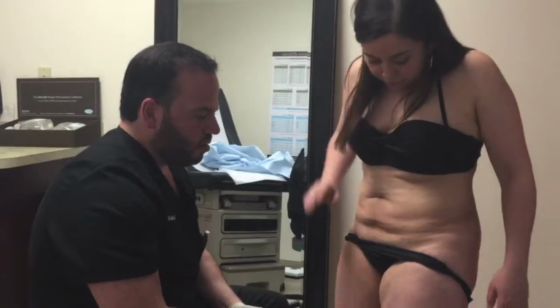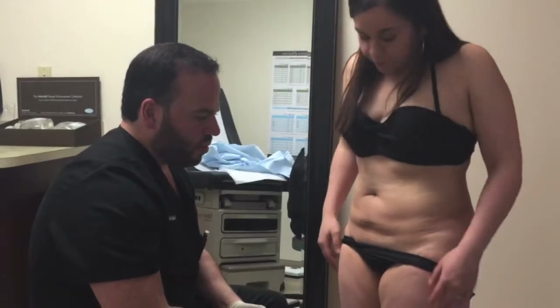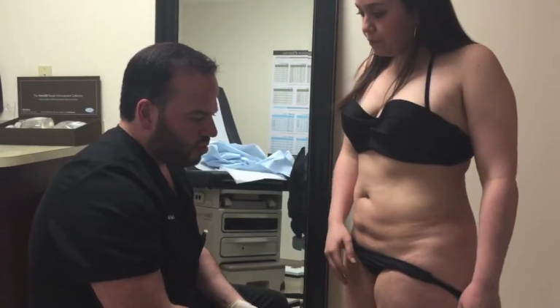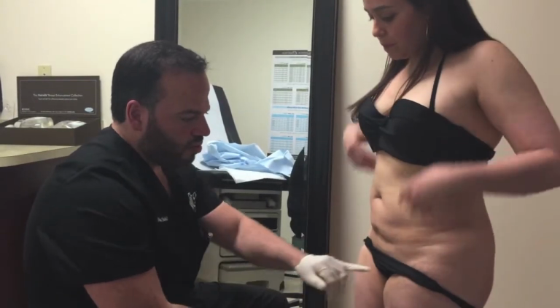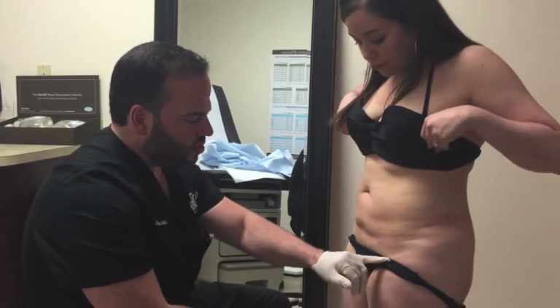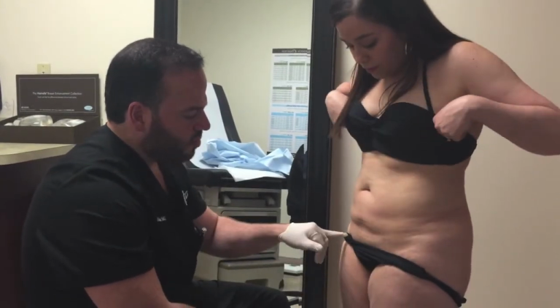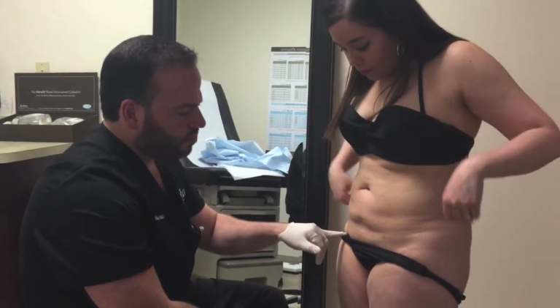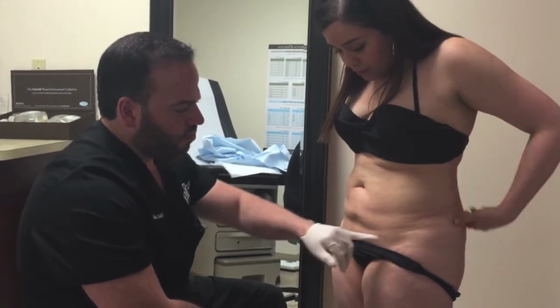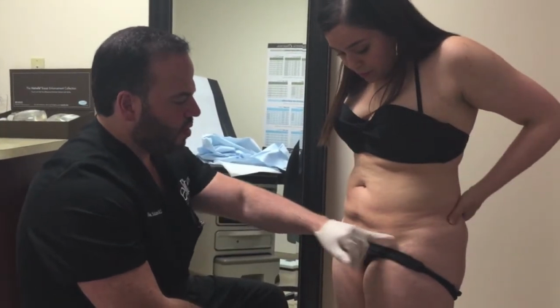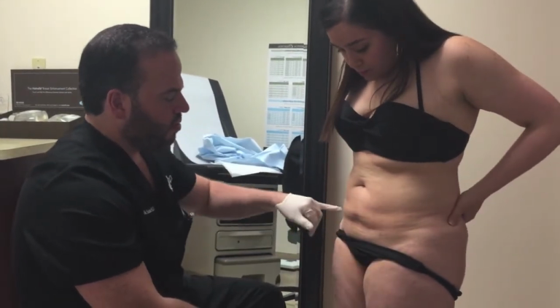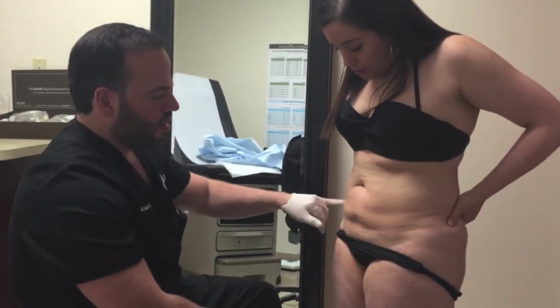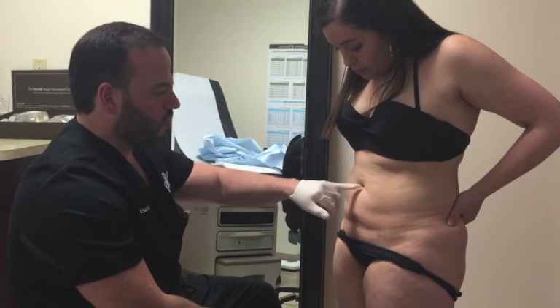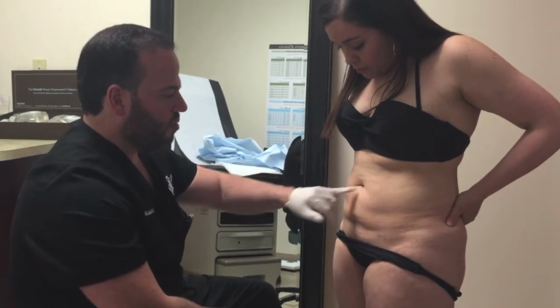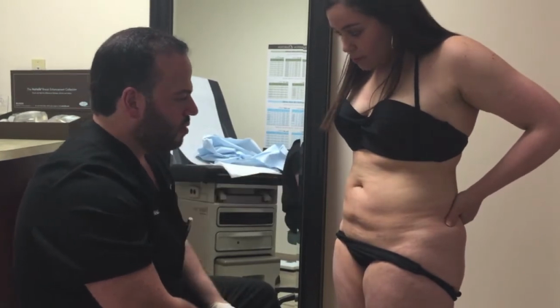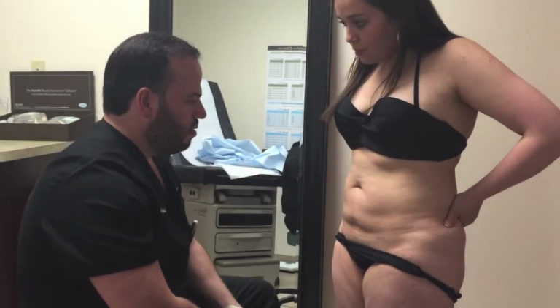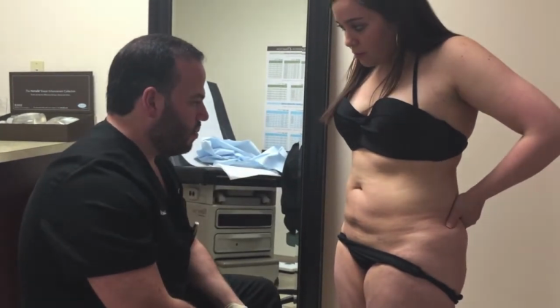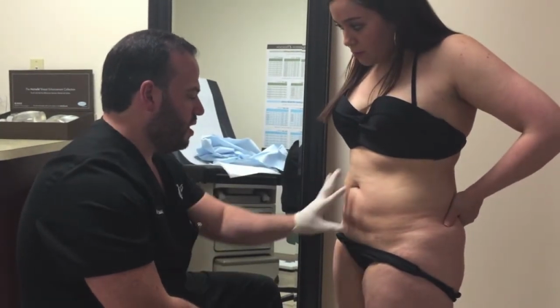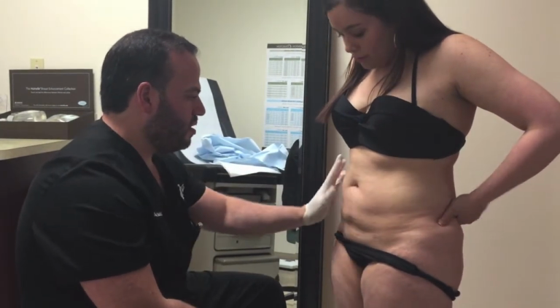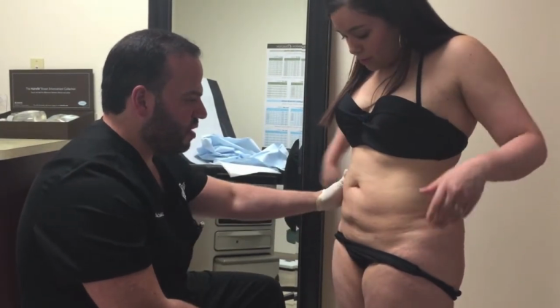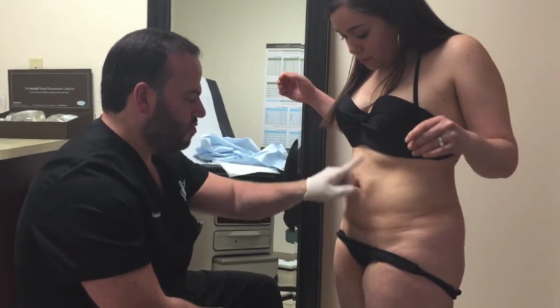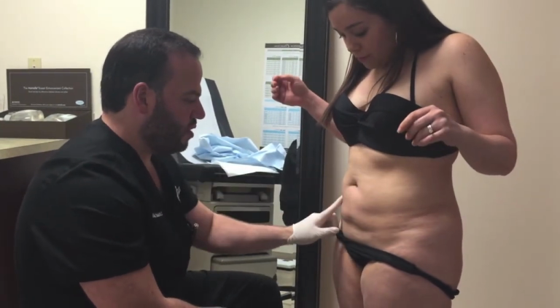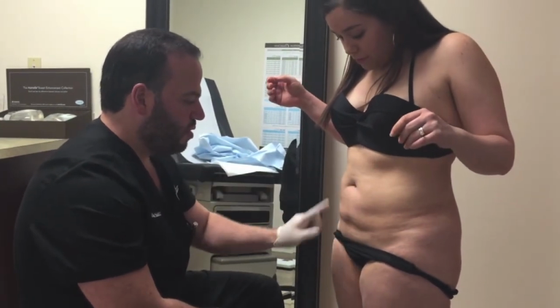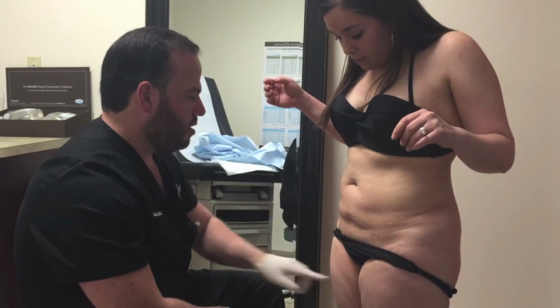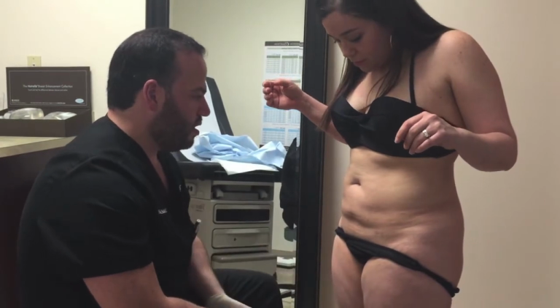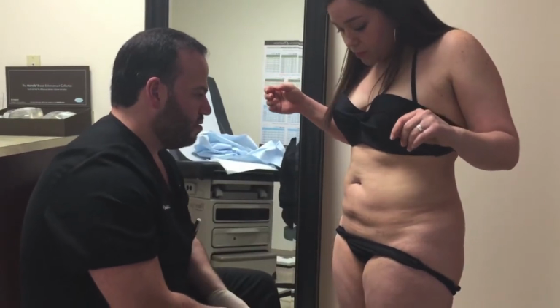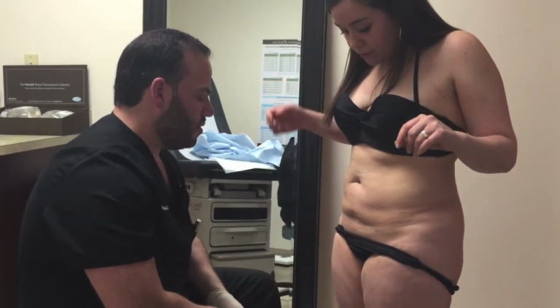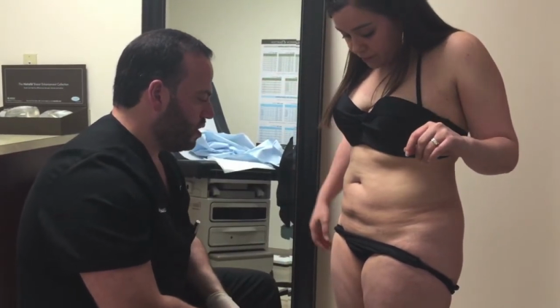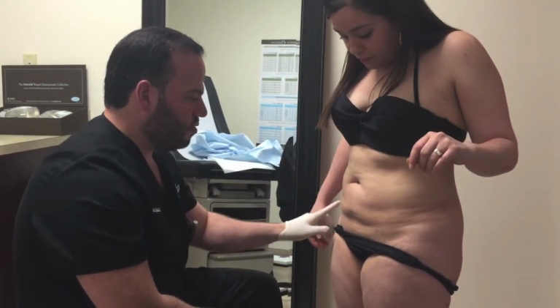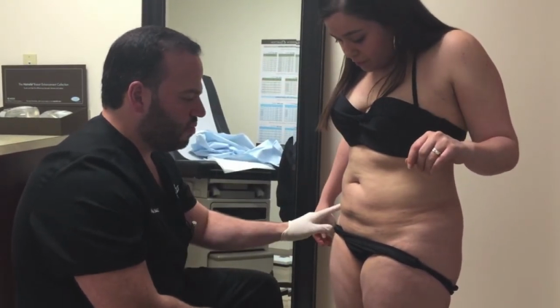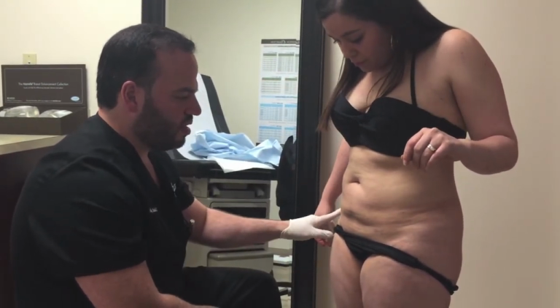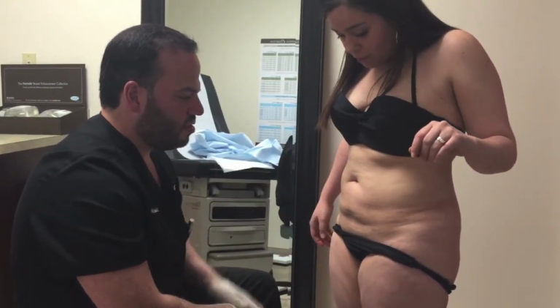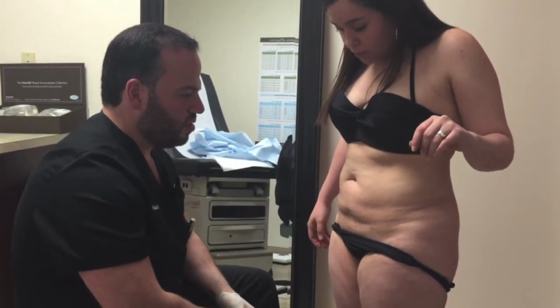So the way we do the surgery is two little incisions here, two out here, and then one in your belly button. Liposup the abdomen, the flanks, do some vaser here, and the inner thighs. When I'm done with that, I'll give you a little drain to one of the side incisions.